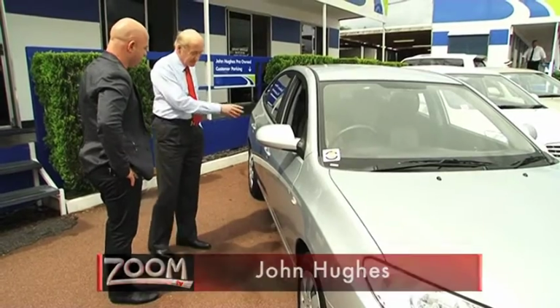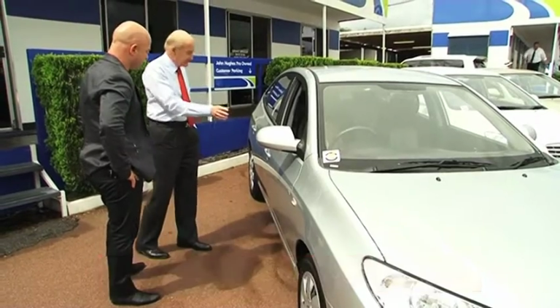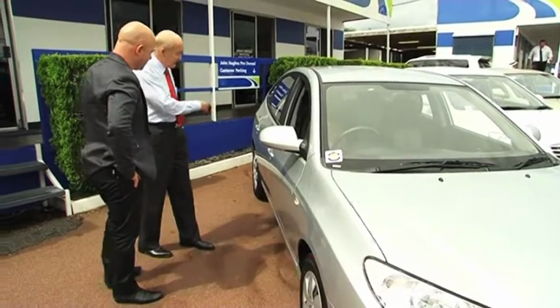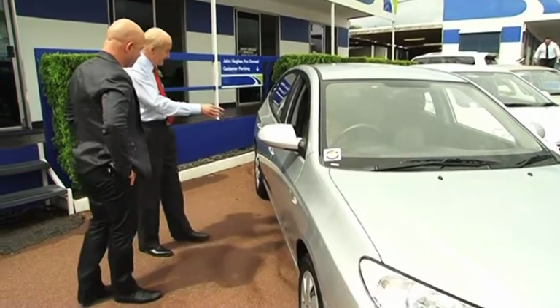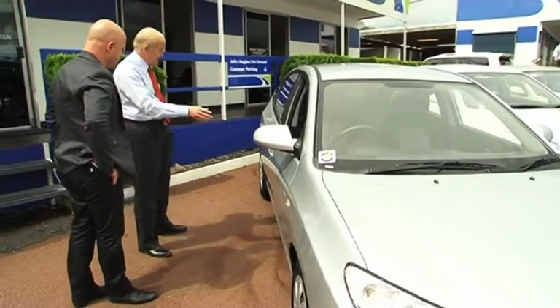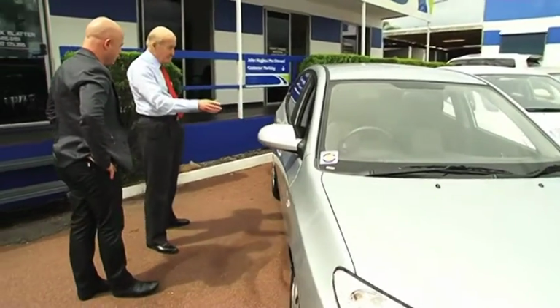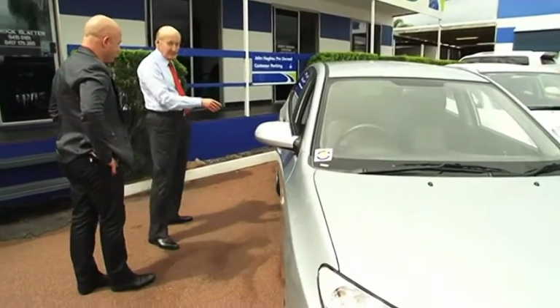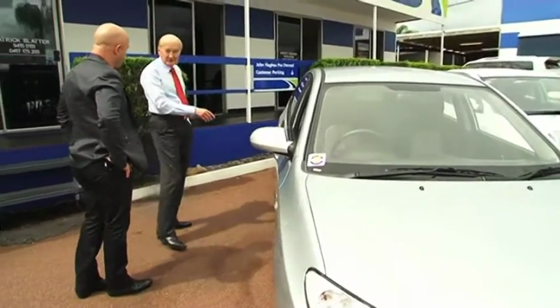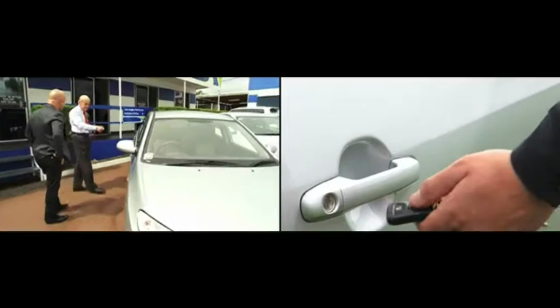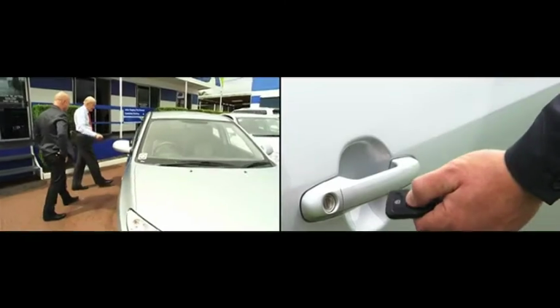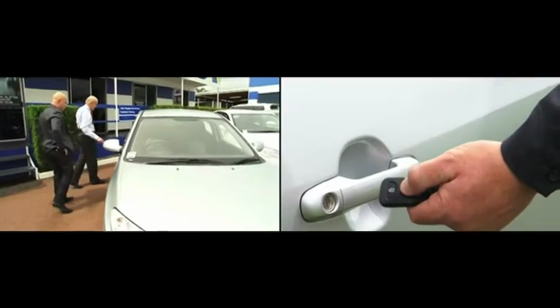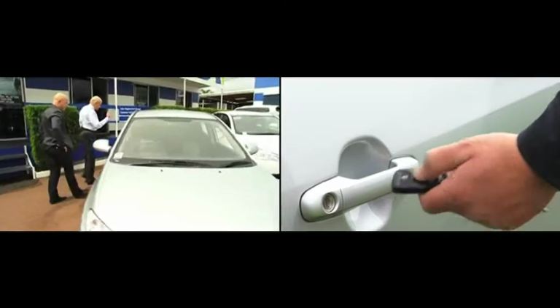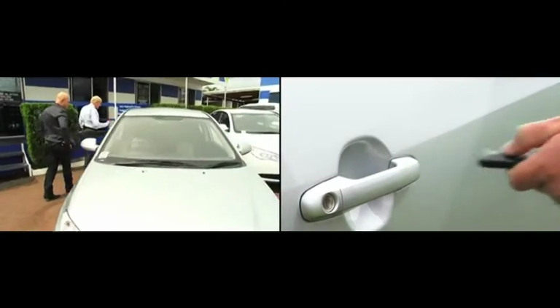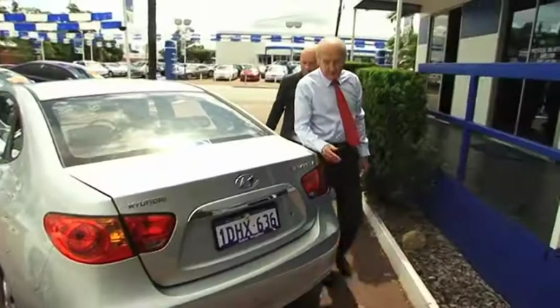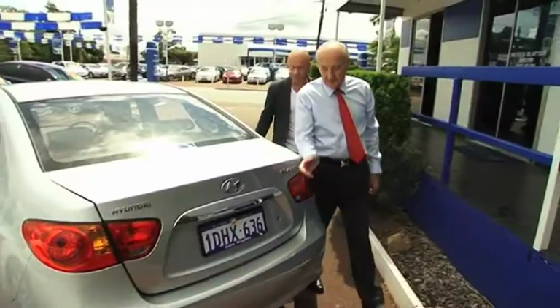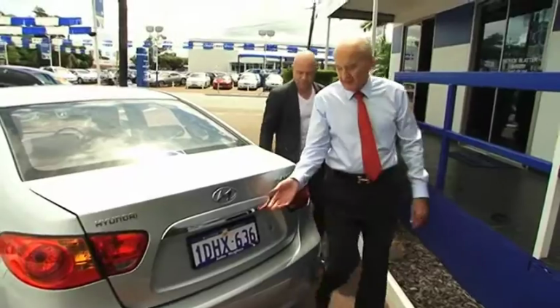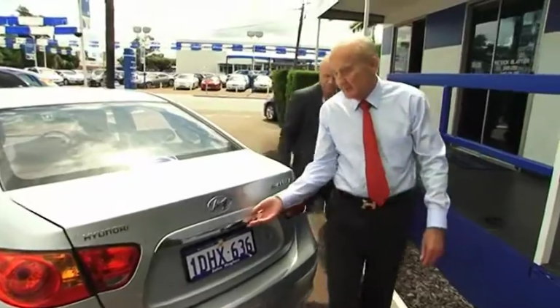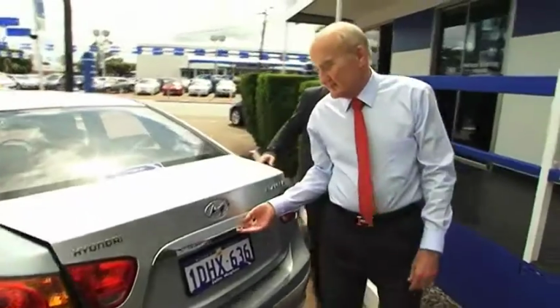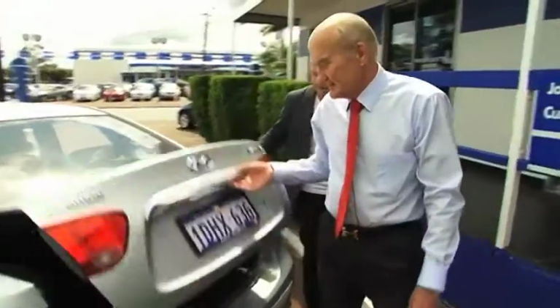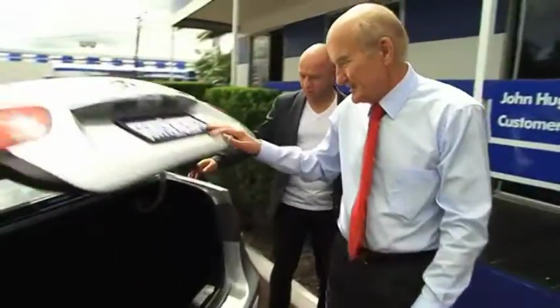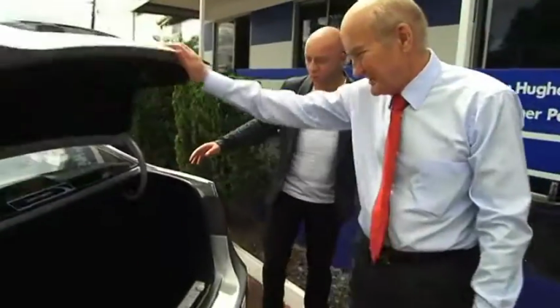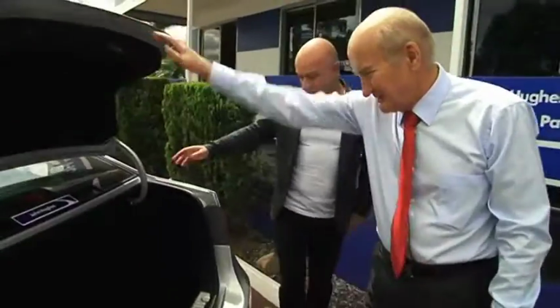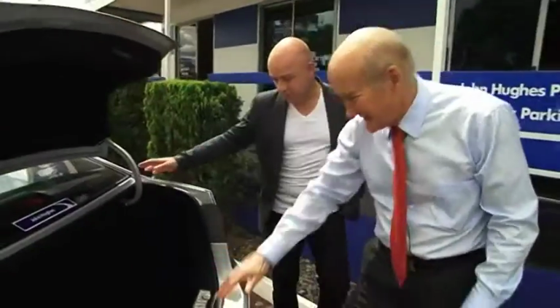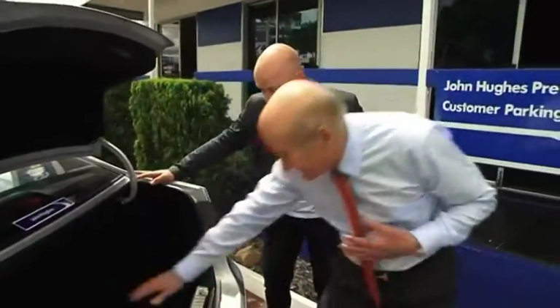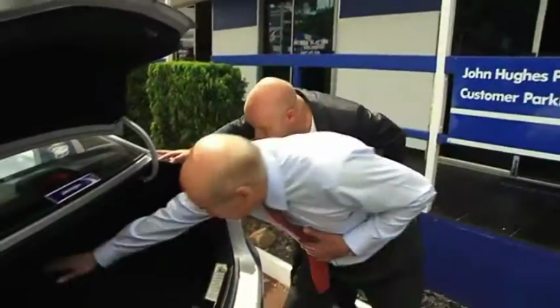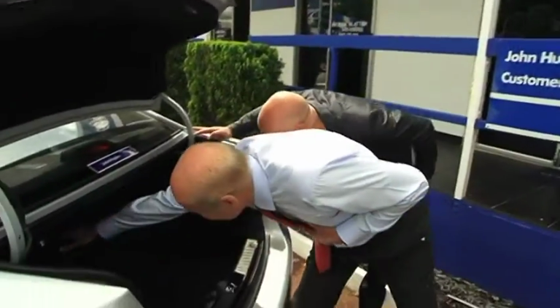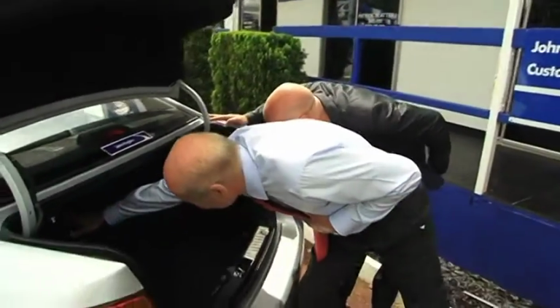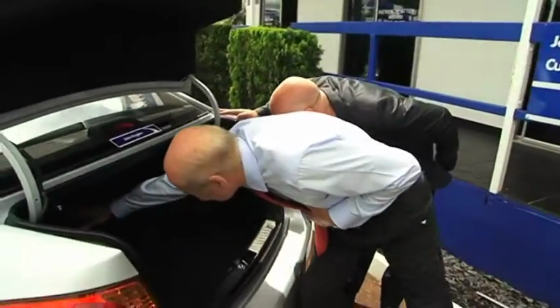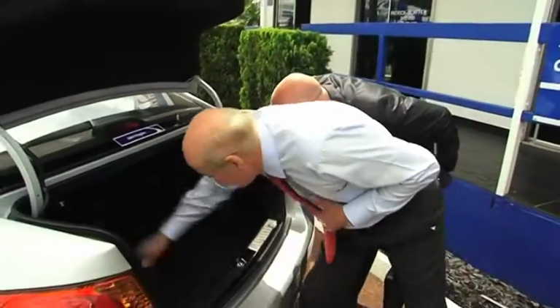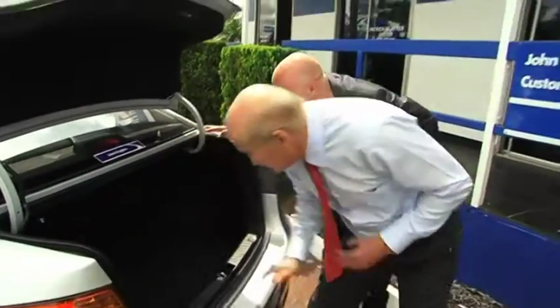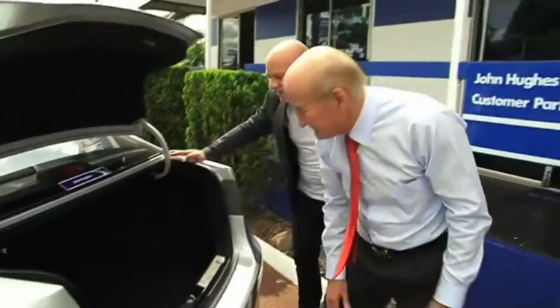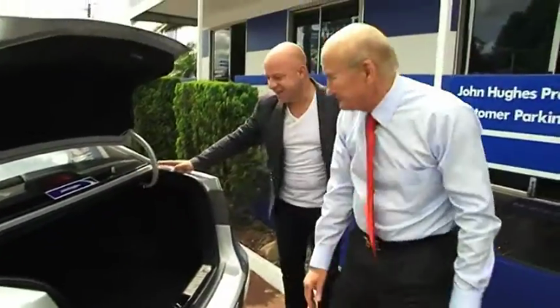You've got power windows on all the doors, remote central locking, and a huge boot, Aaron — it's quite a big car. Yeah, look at that. I can't reach in there — I wasn't expecting that!